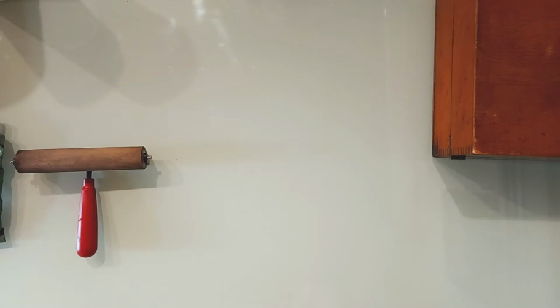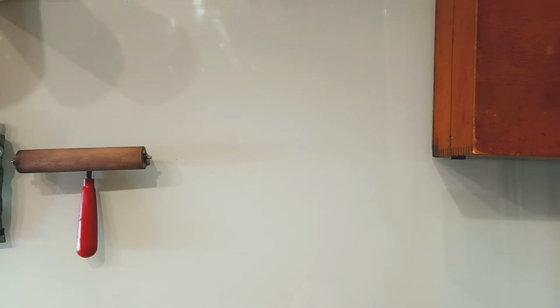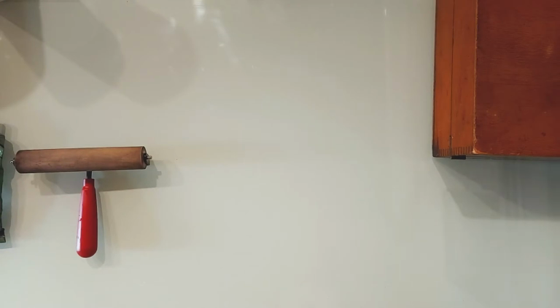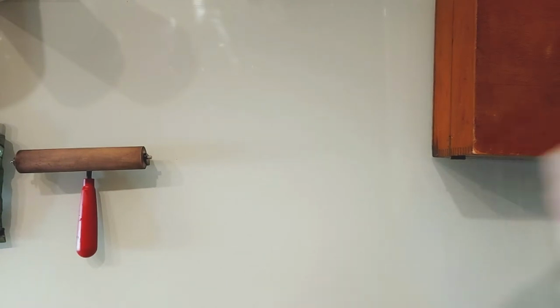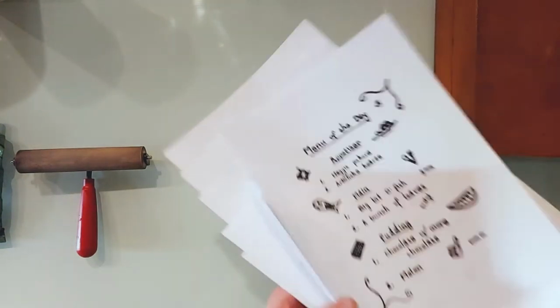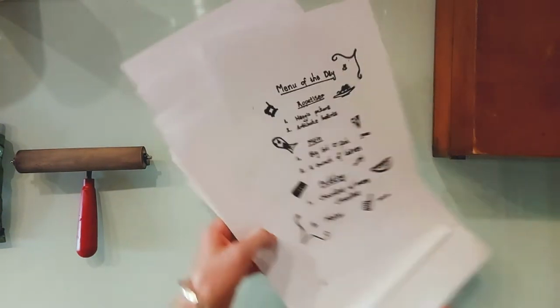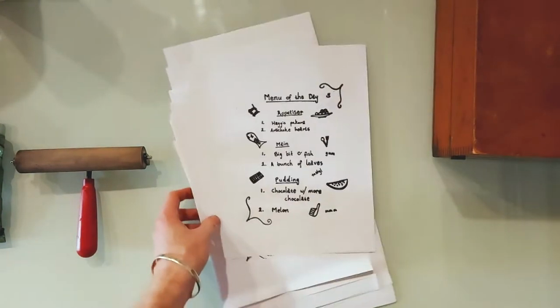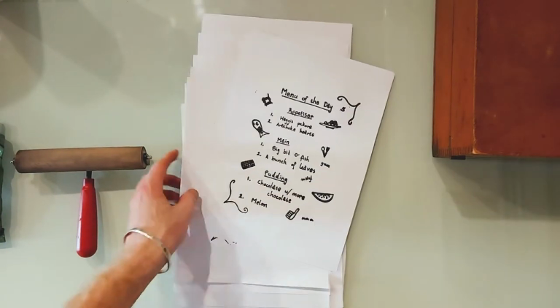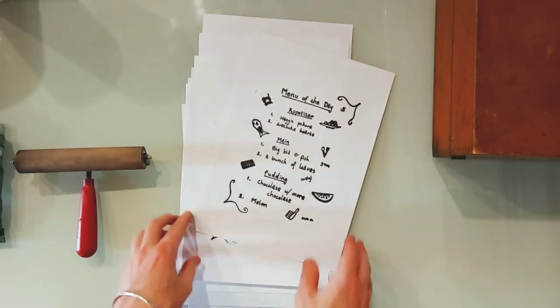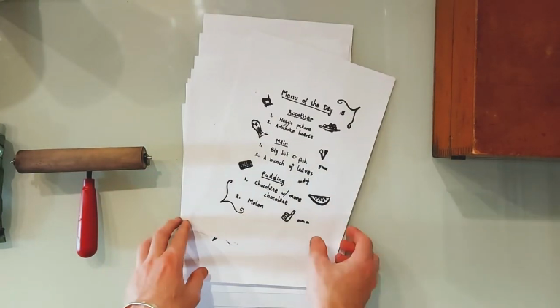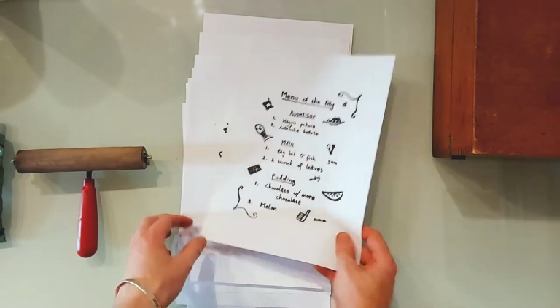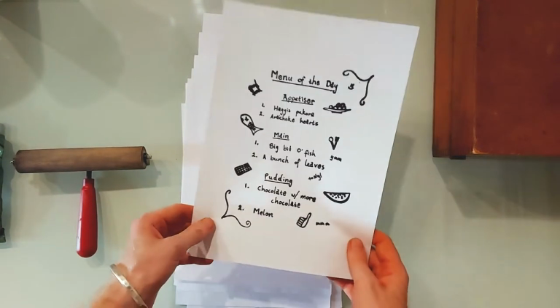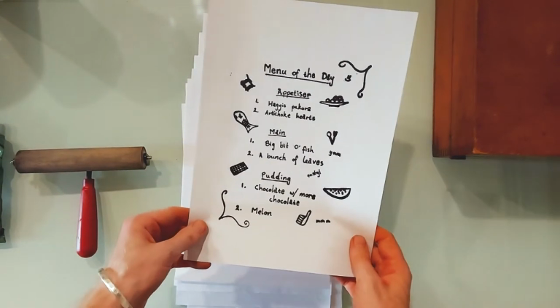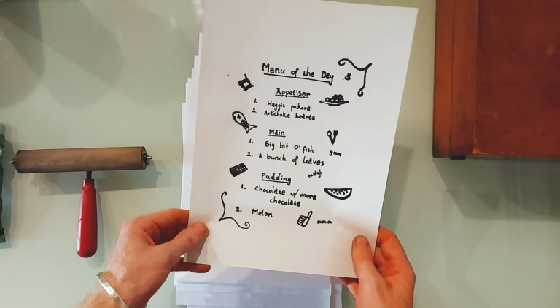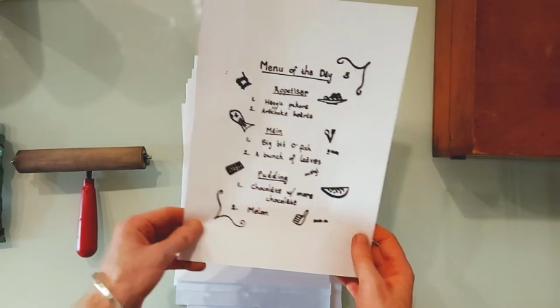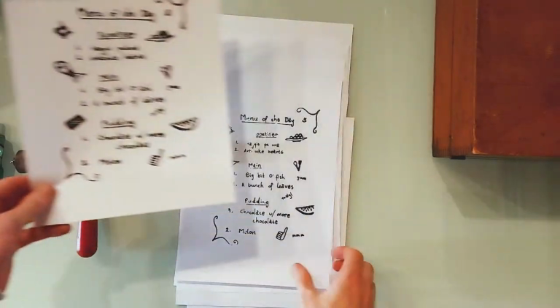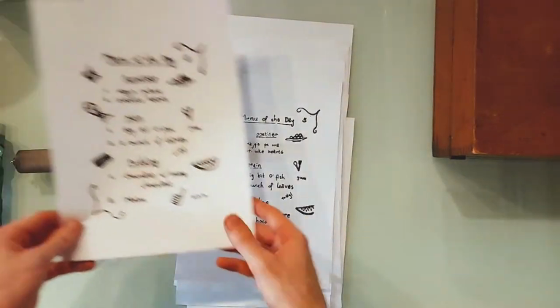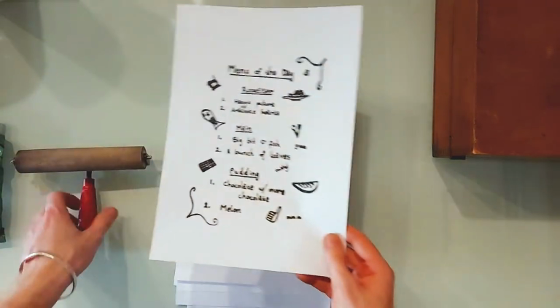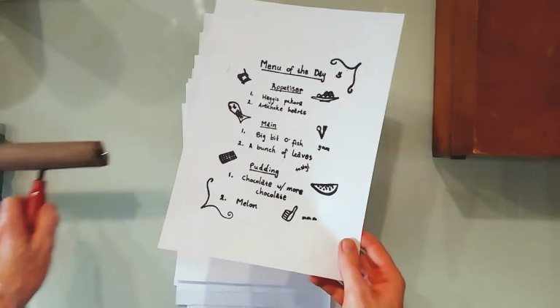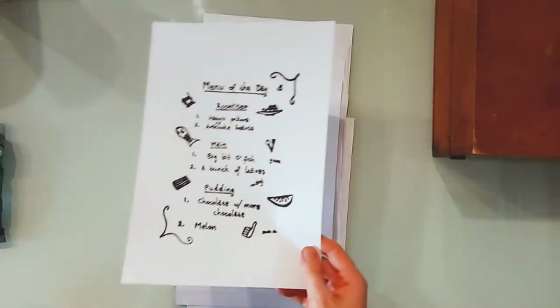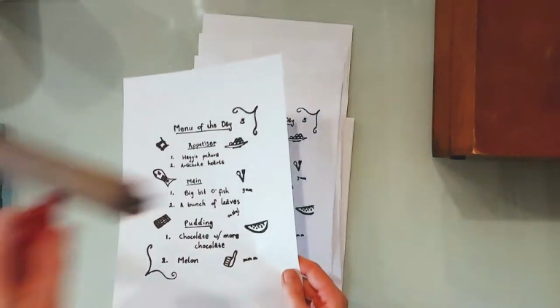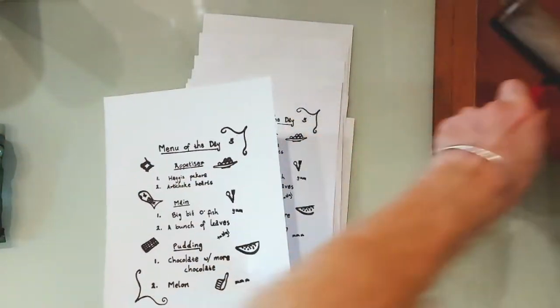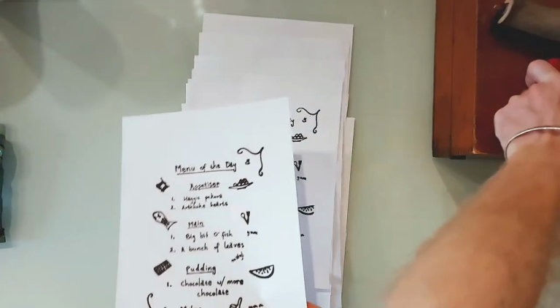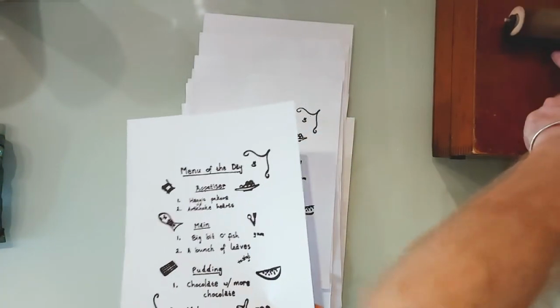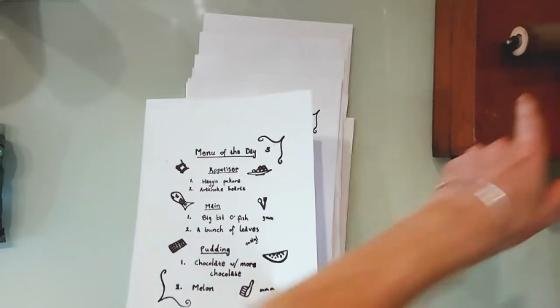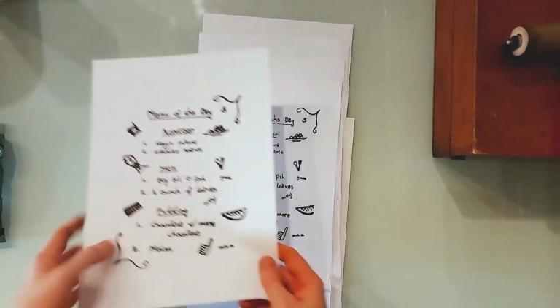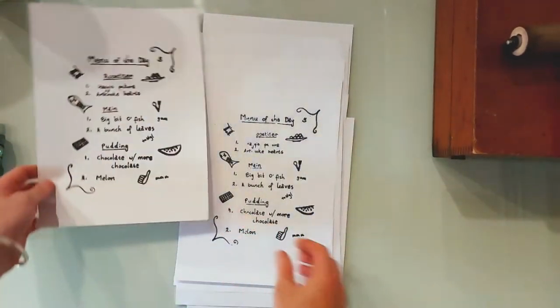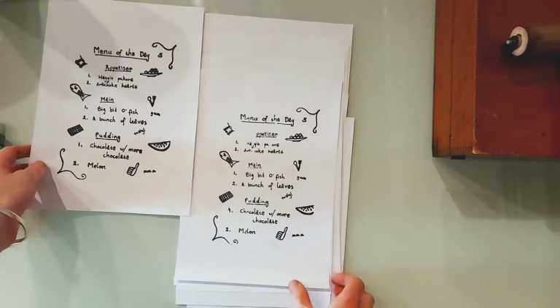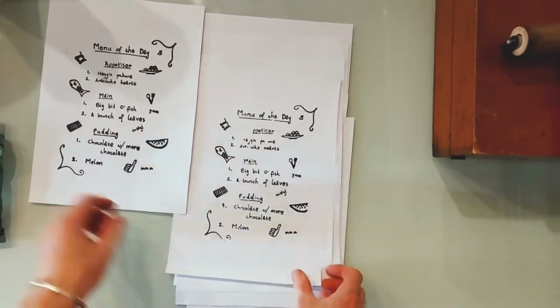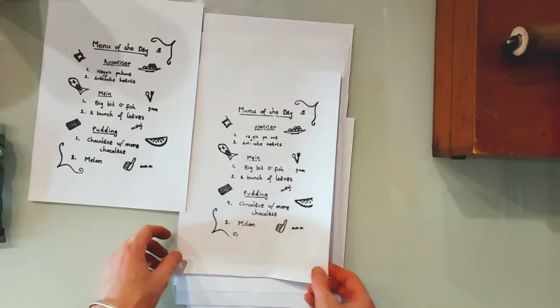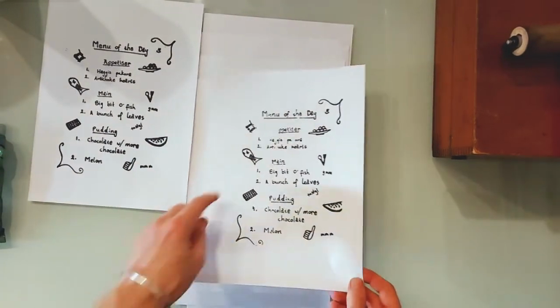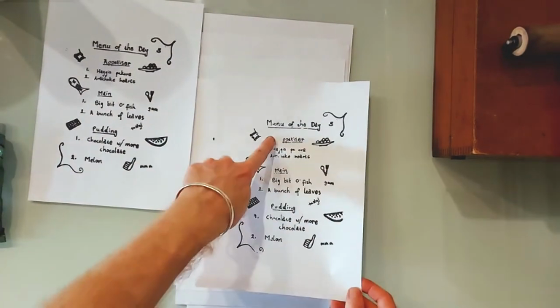There you have it — the Lion Menu Gator: a diaphragm duplicator, flatbed duplication device, portable screen printer, whatever you want to call it.